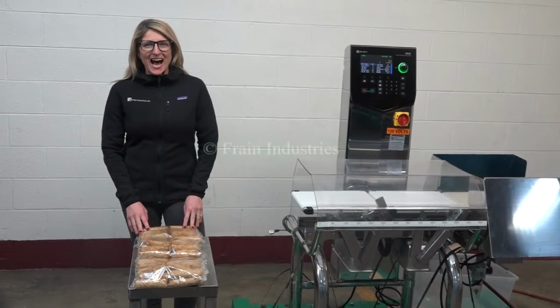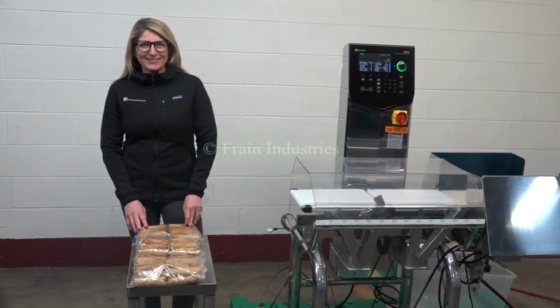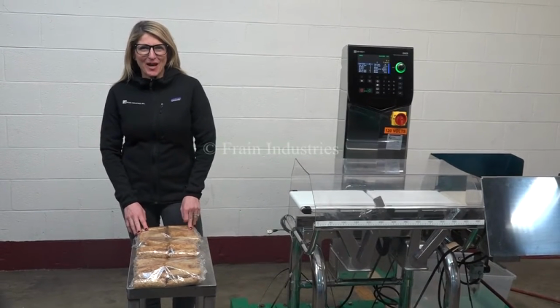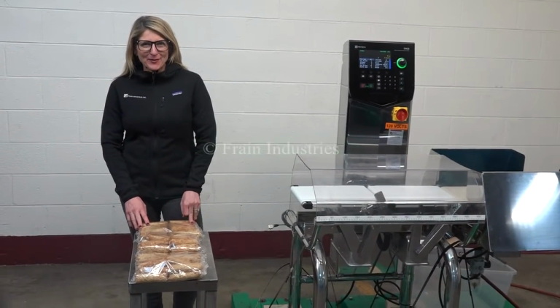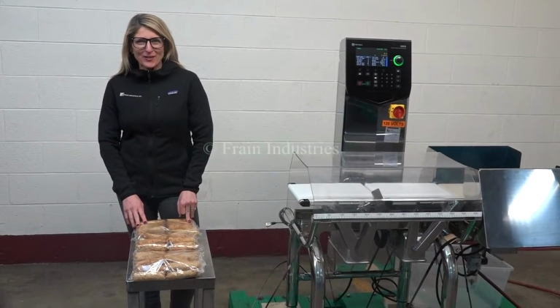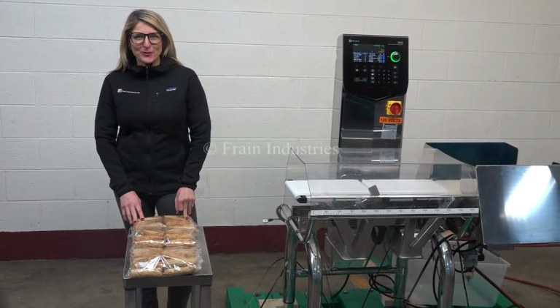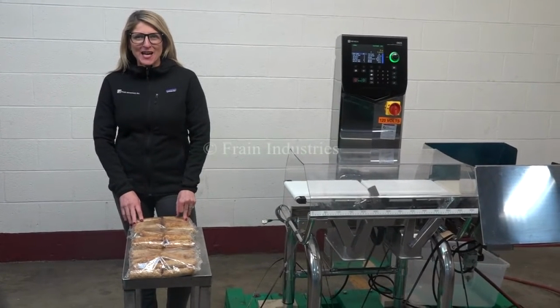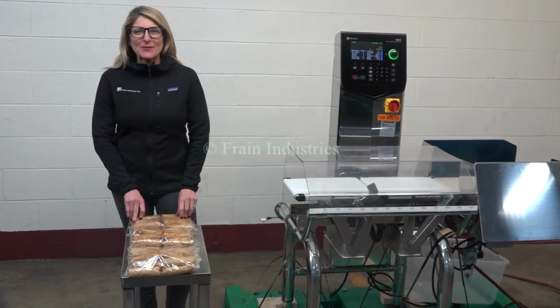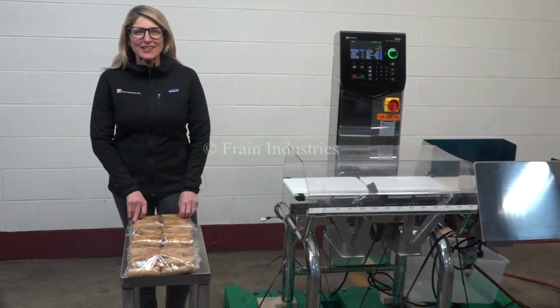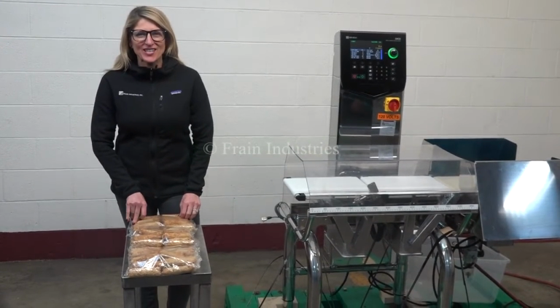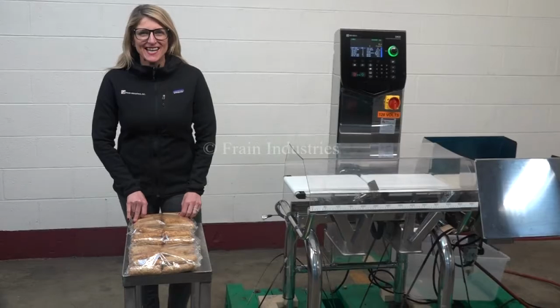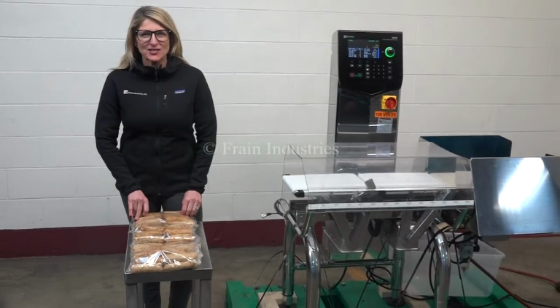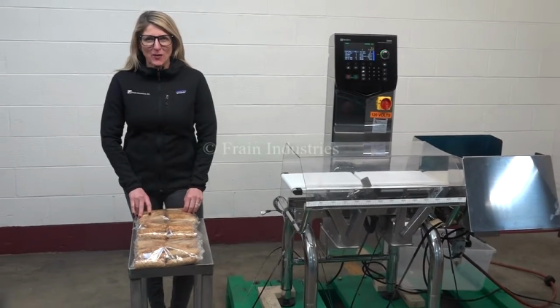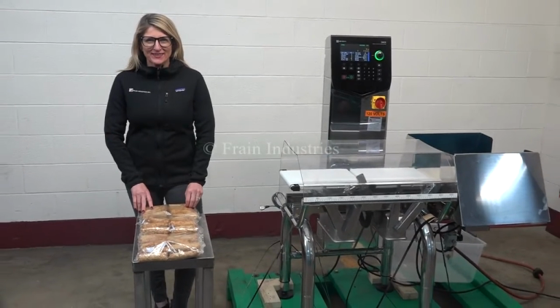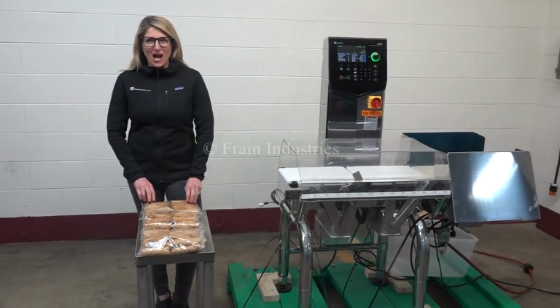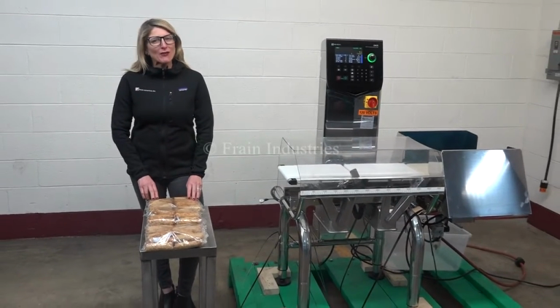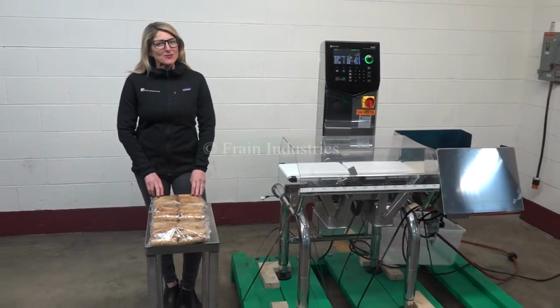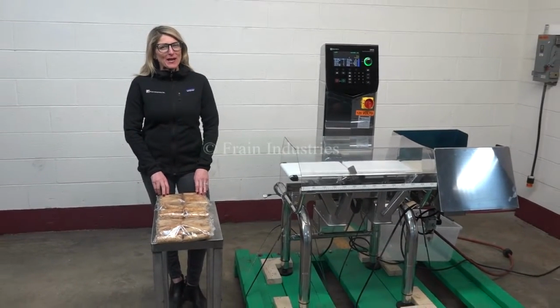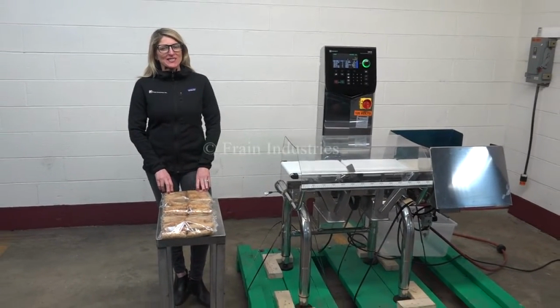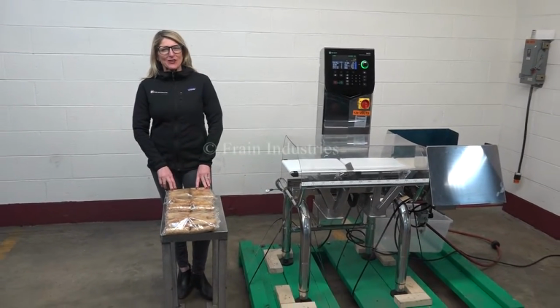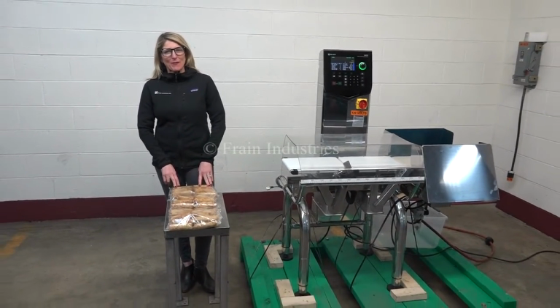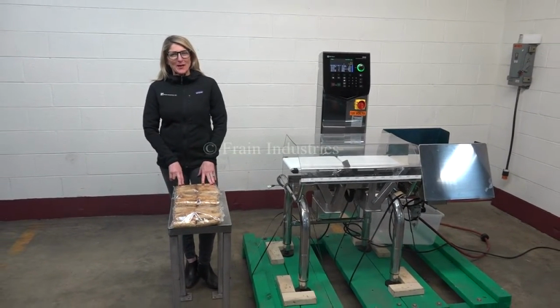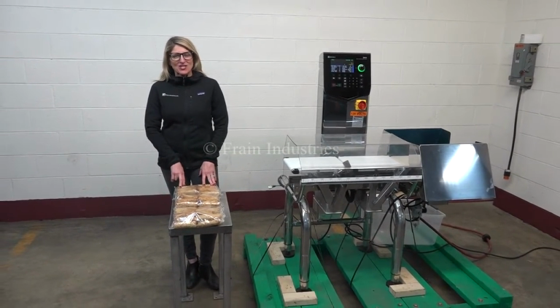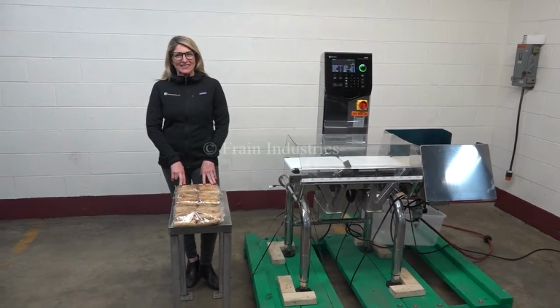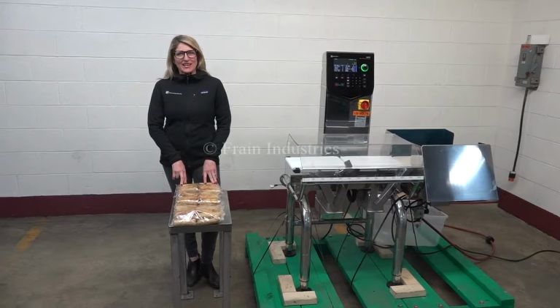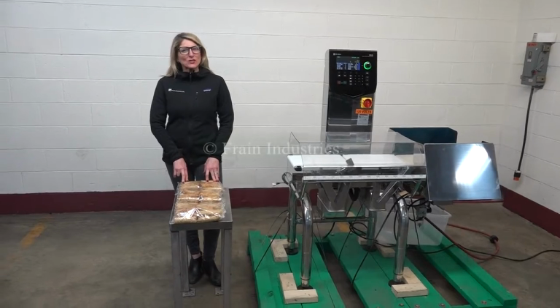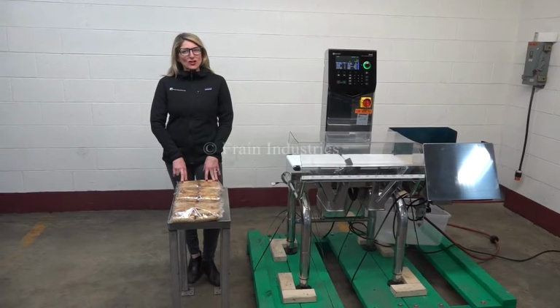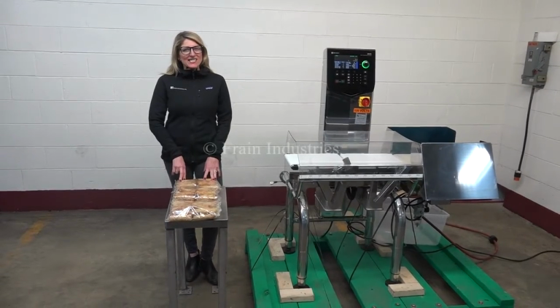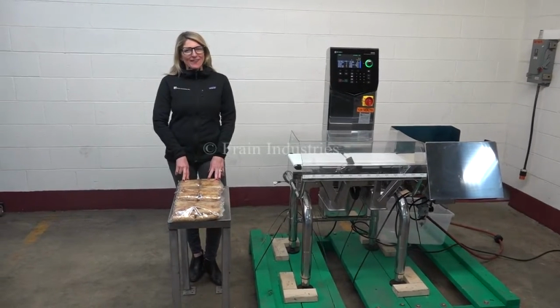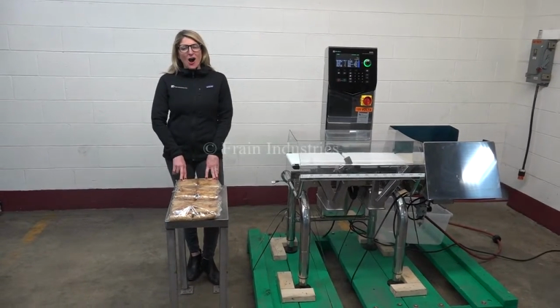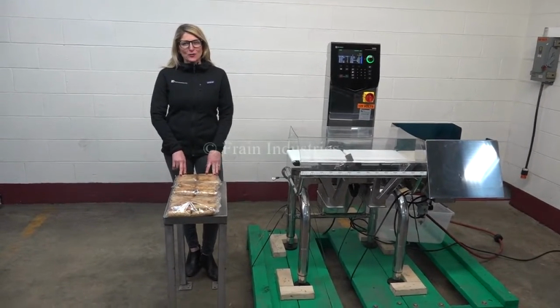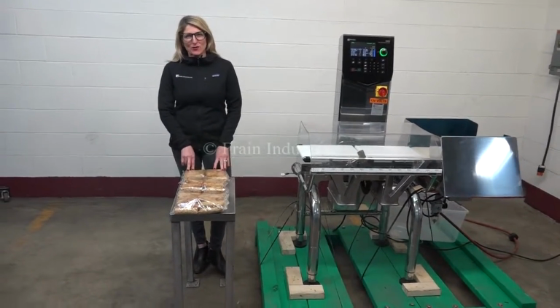Hi, I'm Katie with The Frame Group. Today we're cycling your Sheeta DACS Checkwear. We recommend to use the manual in its entirety before powering up the machine. The voltage is currently set to single phase, 120 volts.